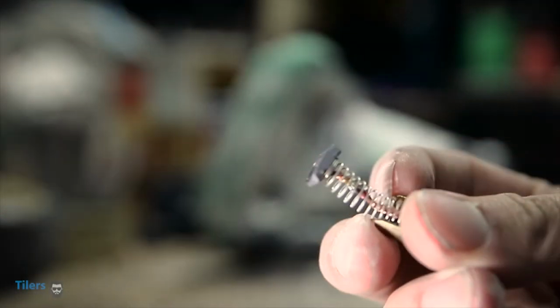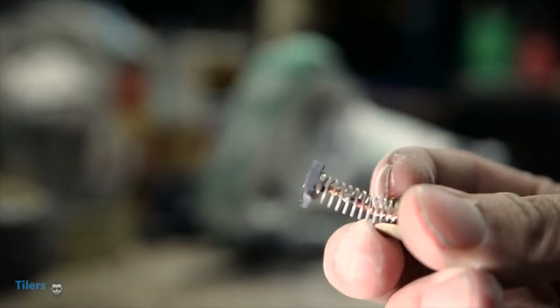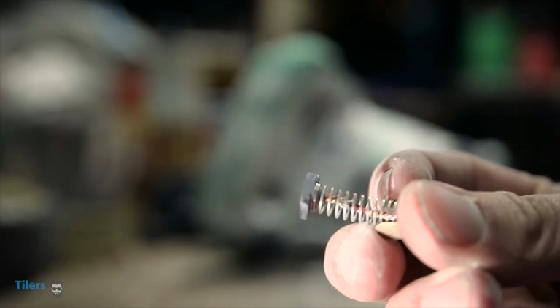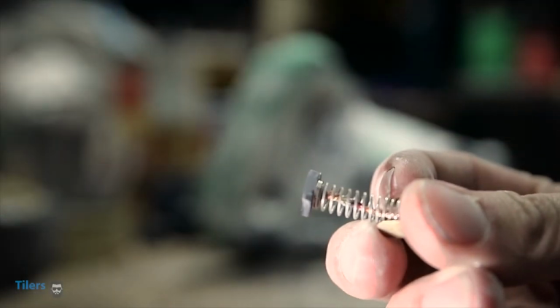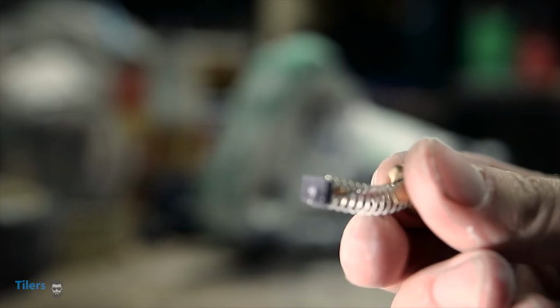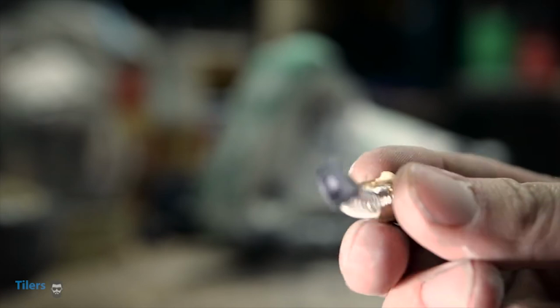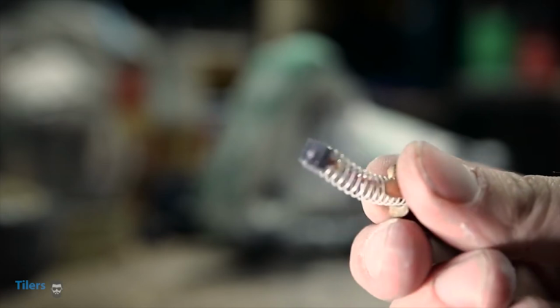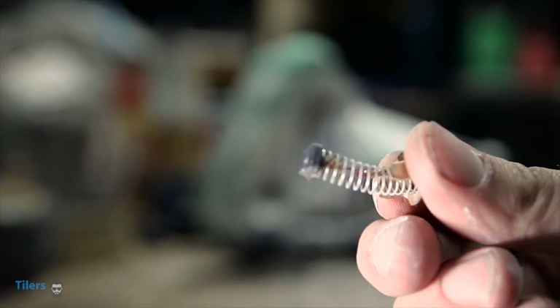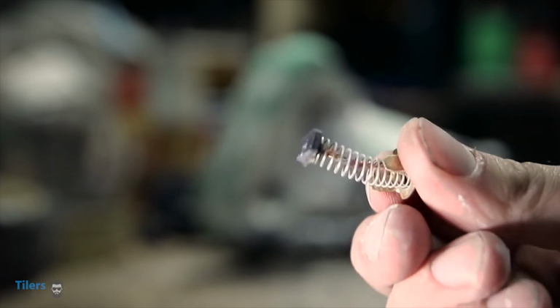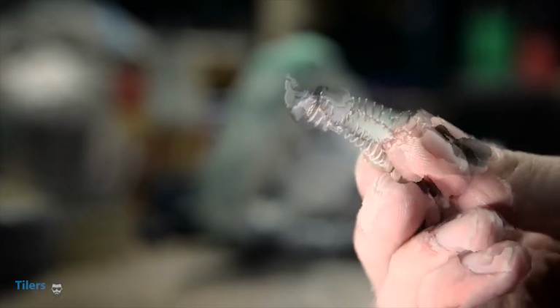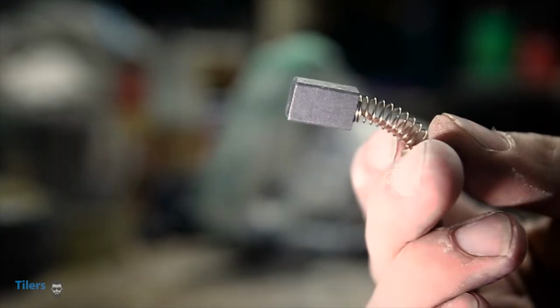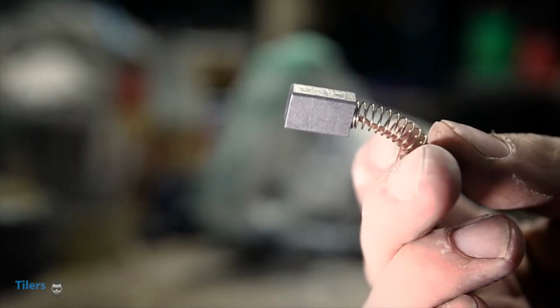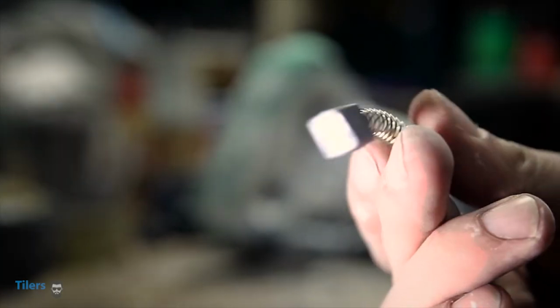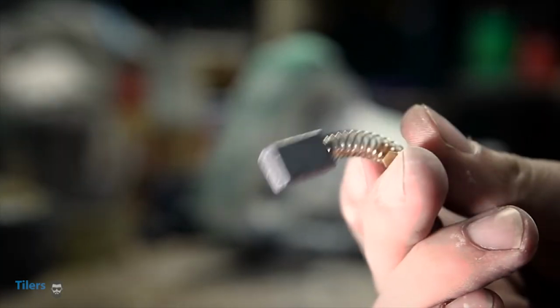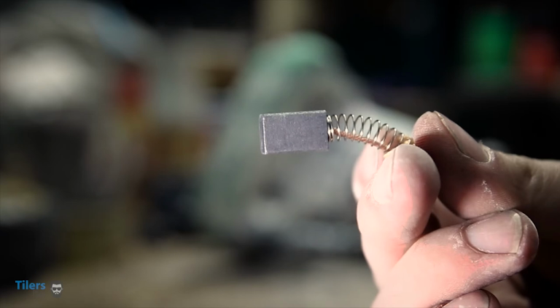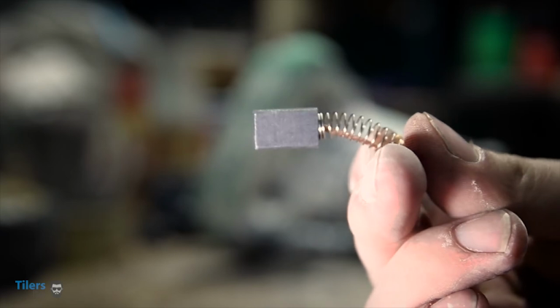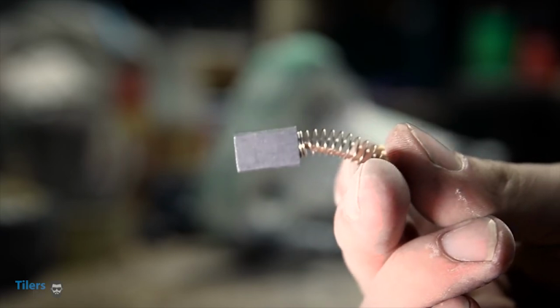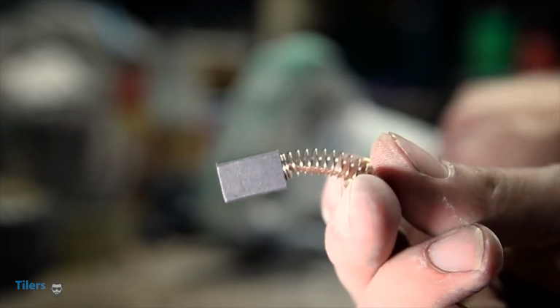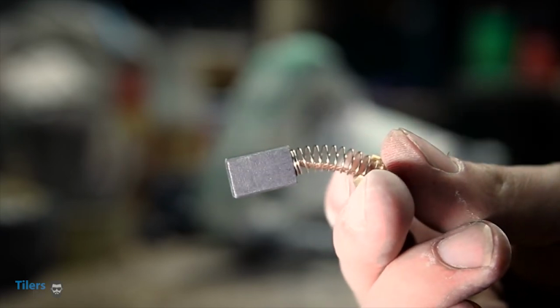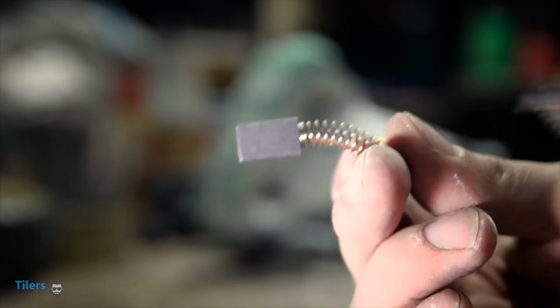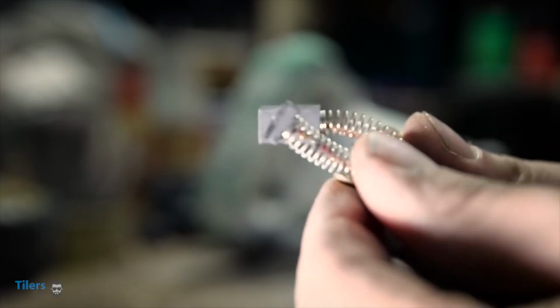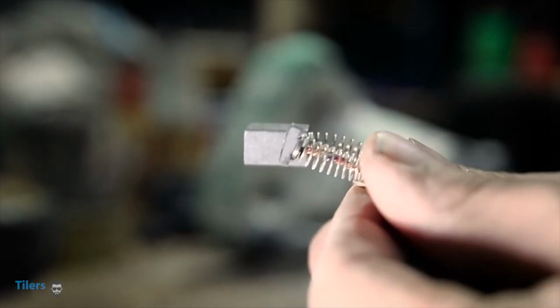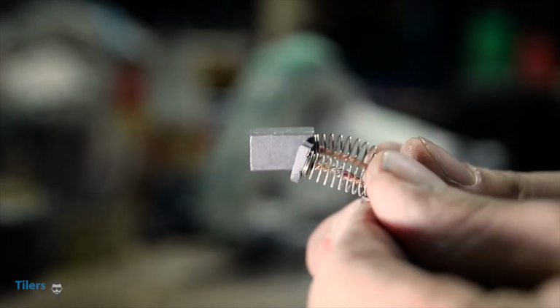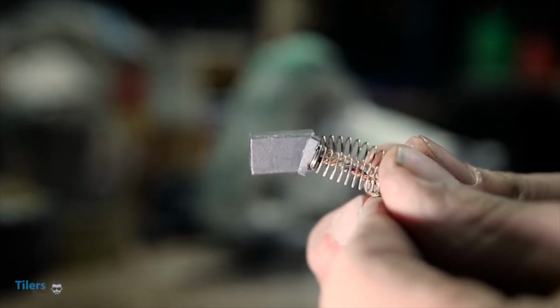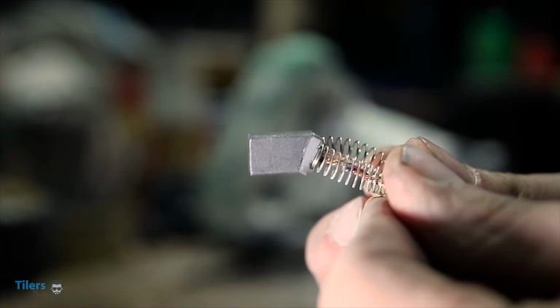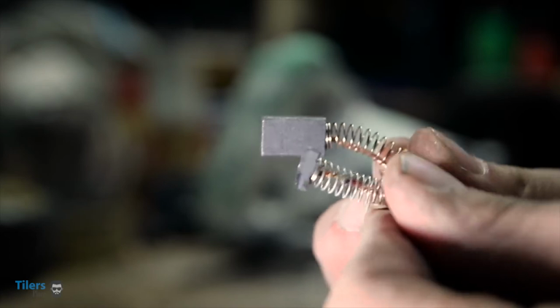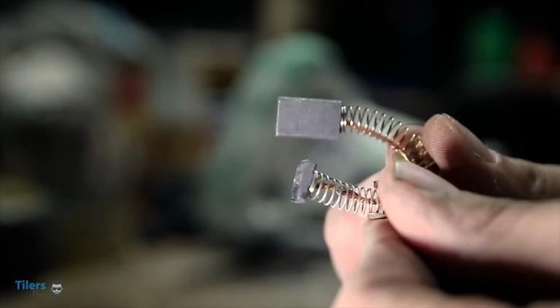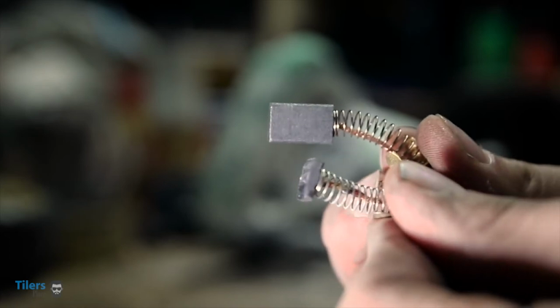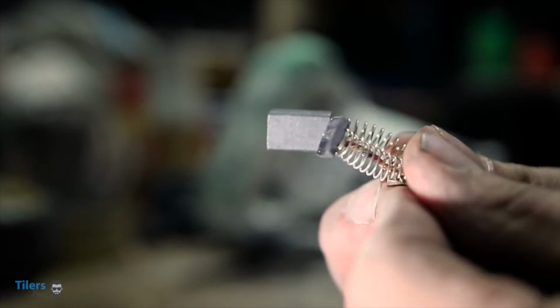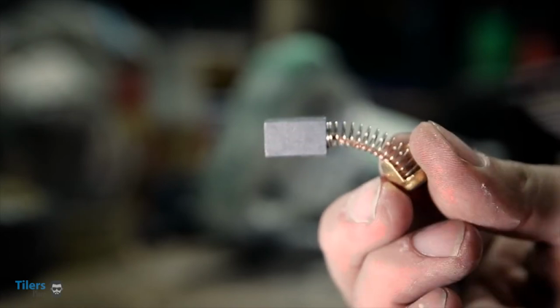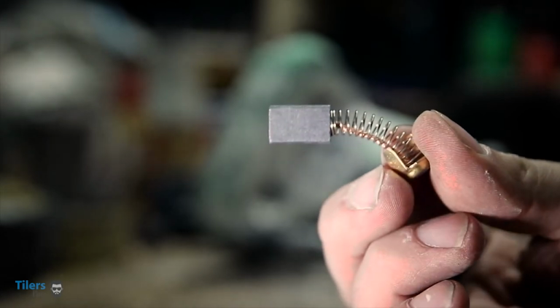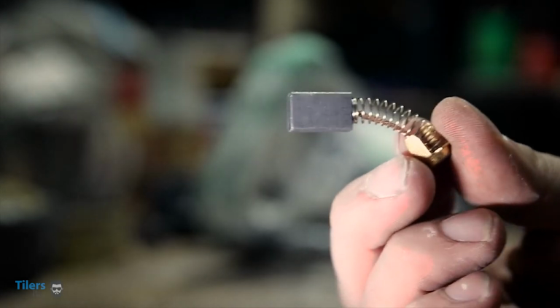As you can see, this carbon brush is very well used and definitely needs replacing. Compare it to a new carbon brush and you can start to see where you're having problems with your tile saw. Carbon is the lifeblood of your motor and once it runs out, your motor simply won't work.